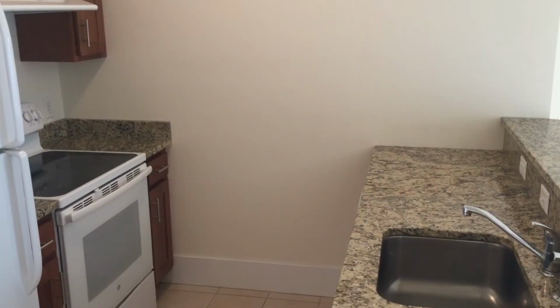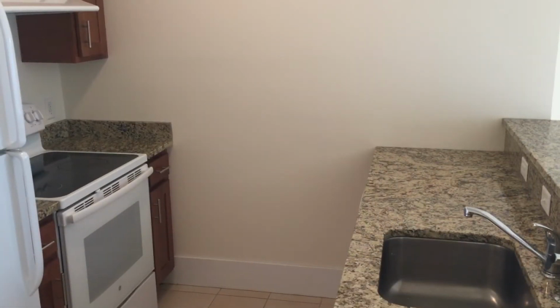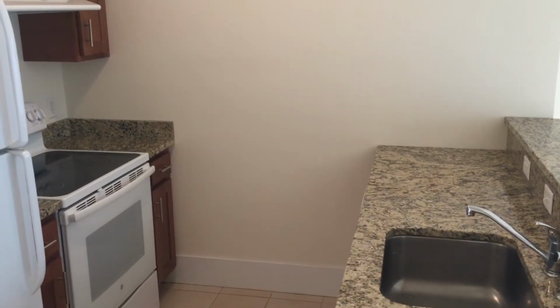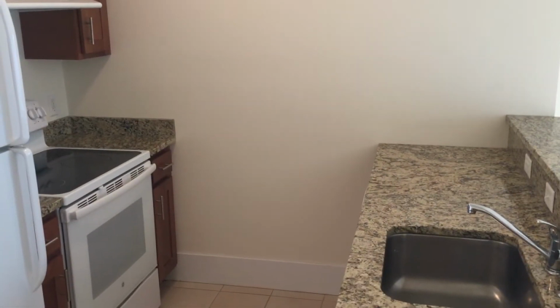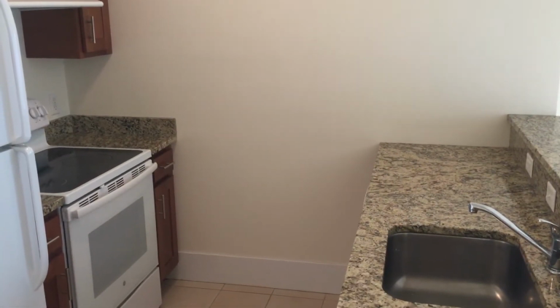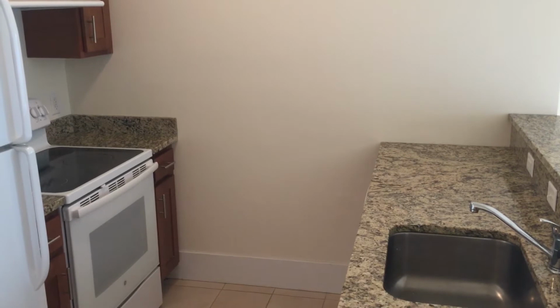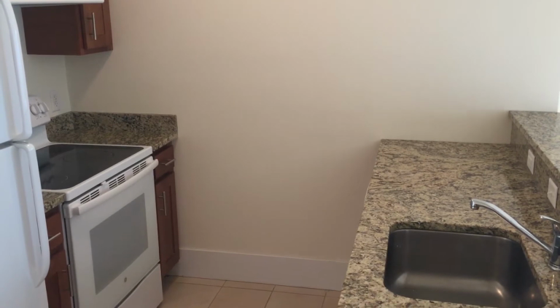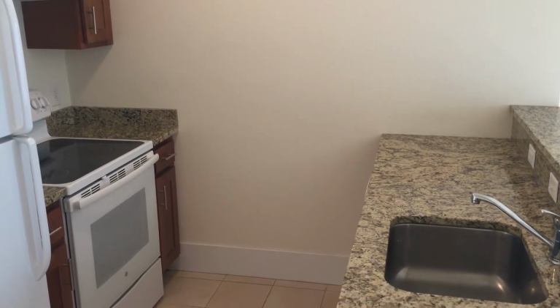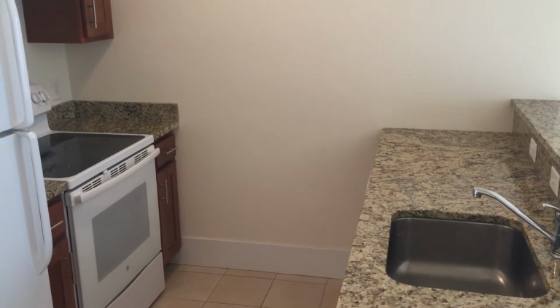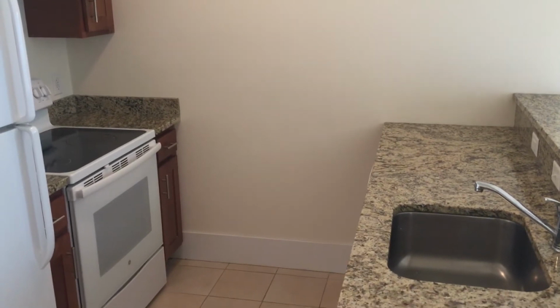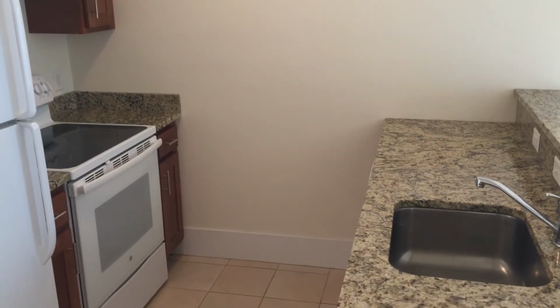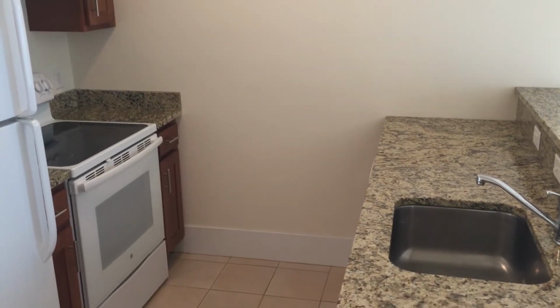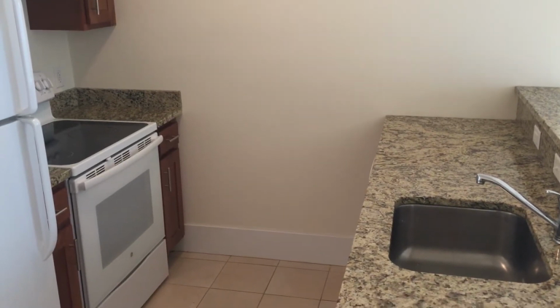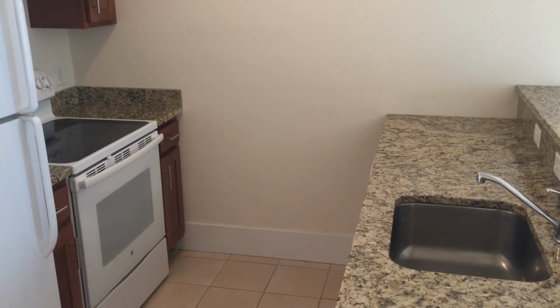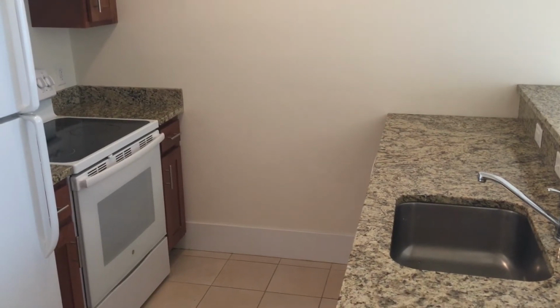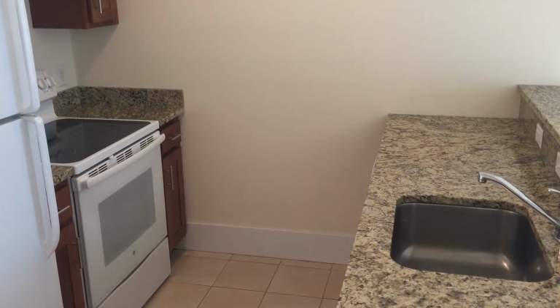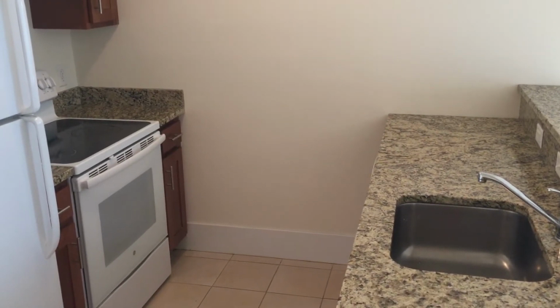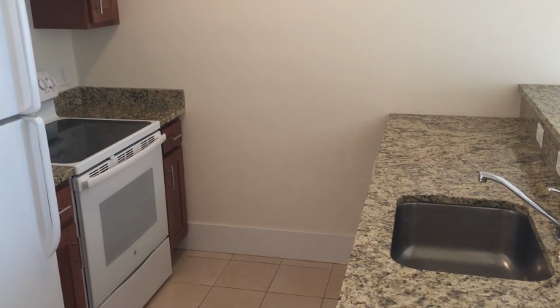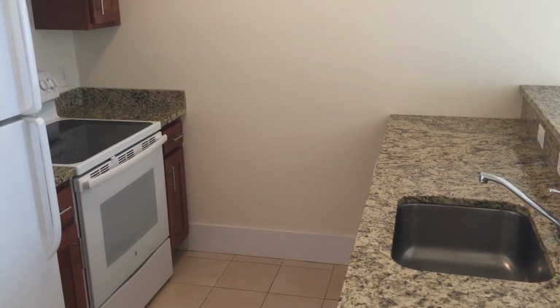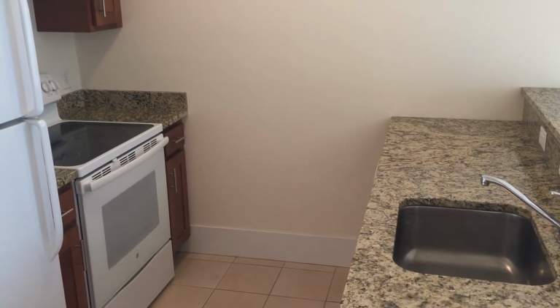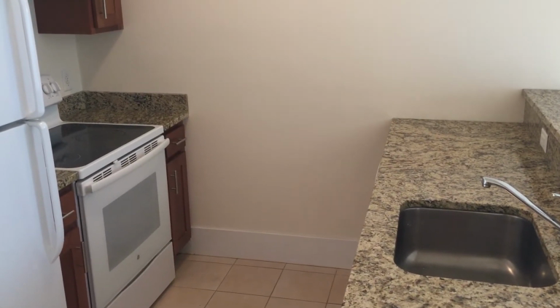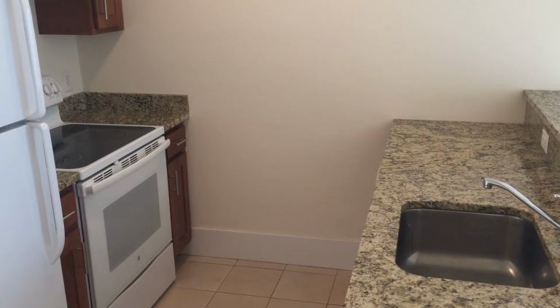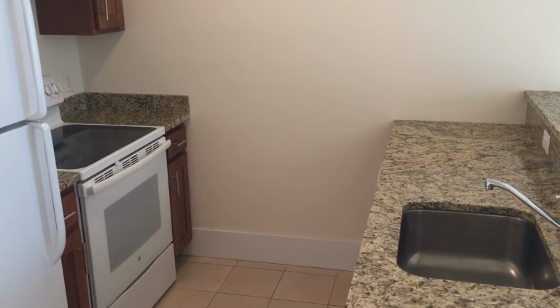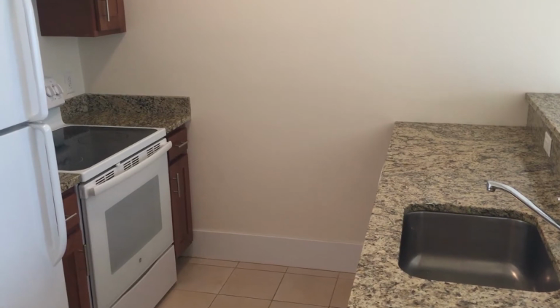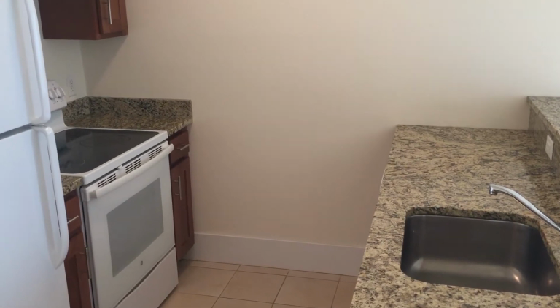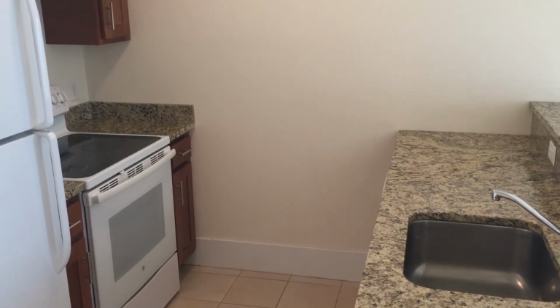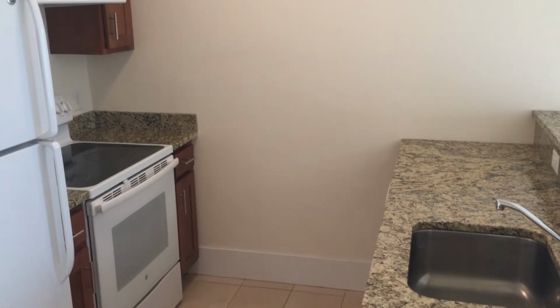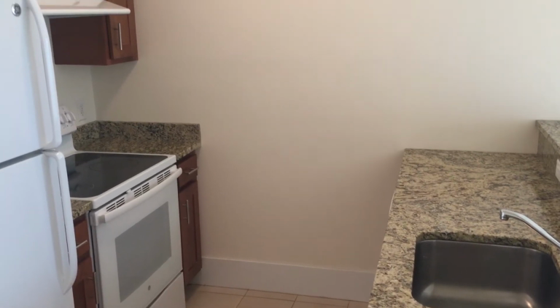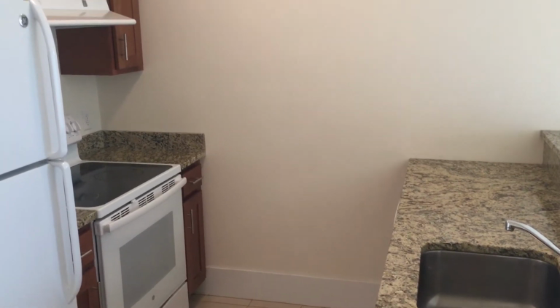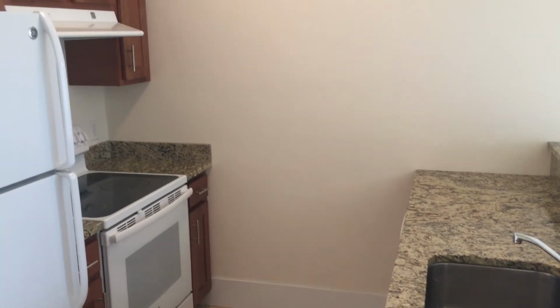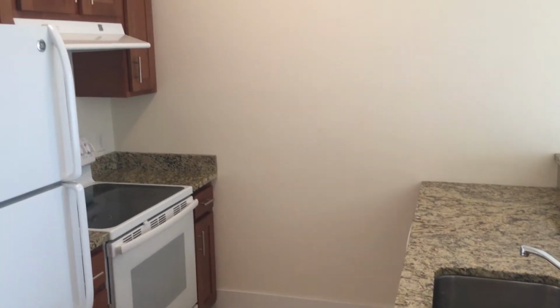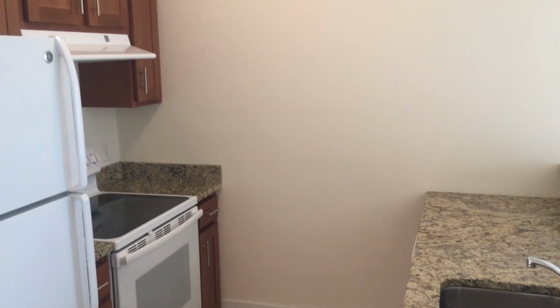Hey everyone, welcome to Boston Rental One. I'm taking a look today at a beautiful new two-bedroom, one-bath apartment. This one is in Malden, Massachusetts, just outside of Boston.